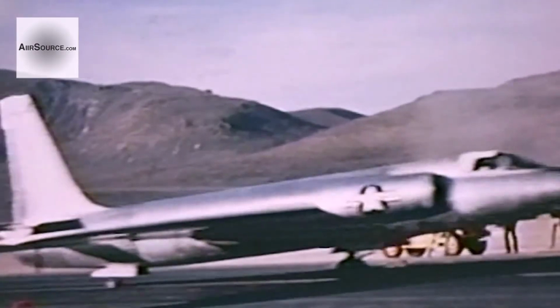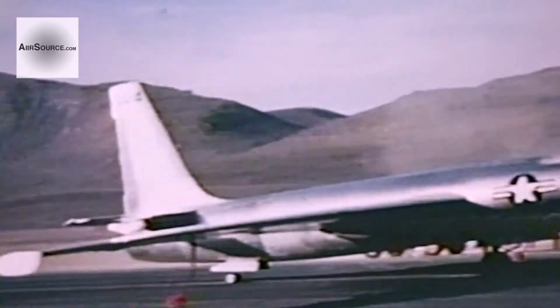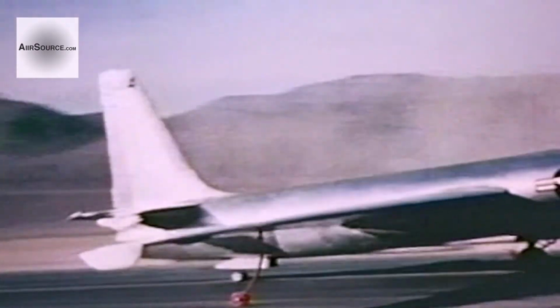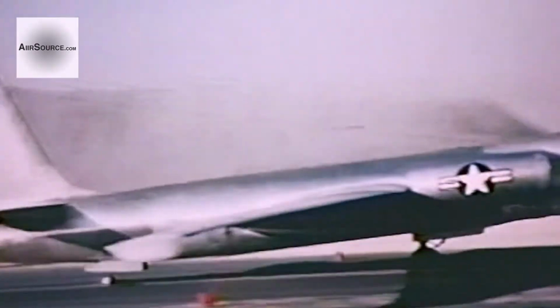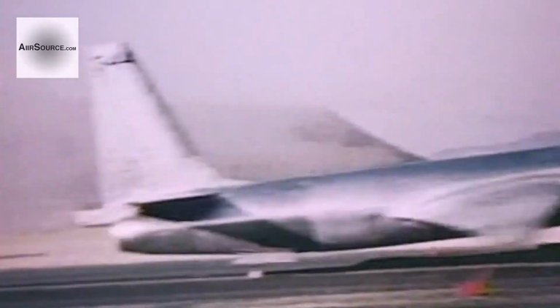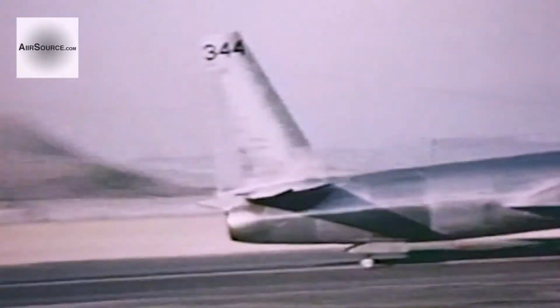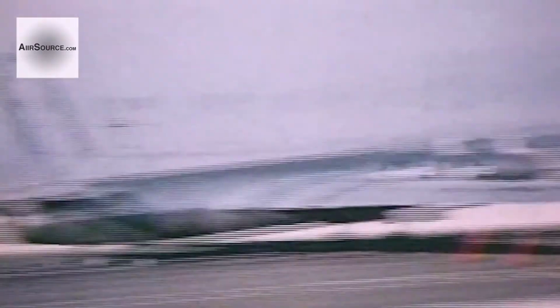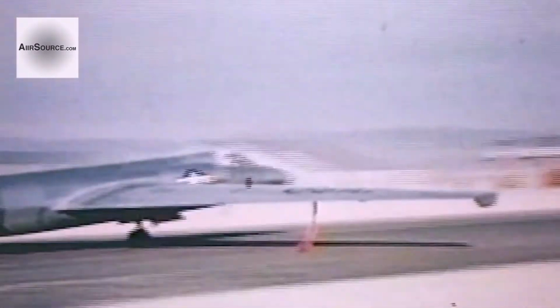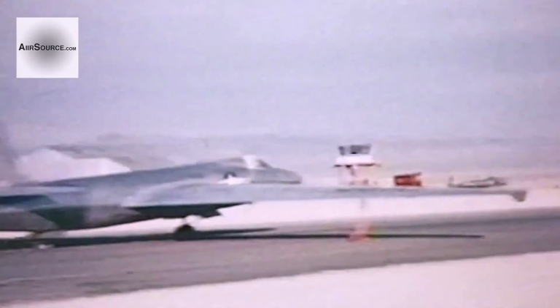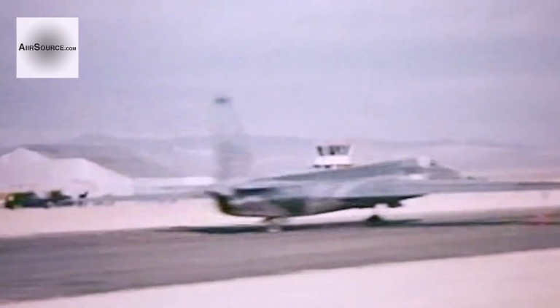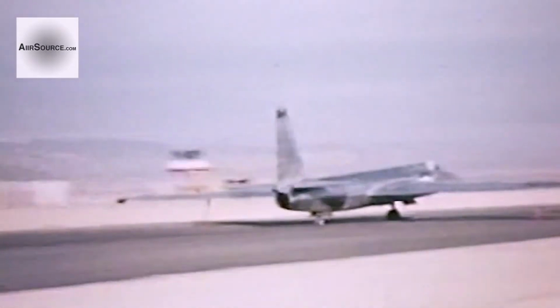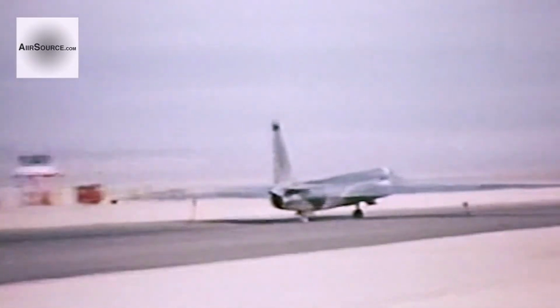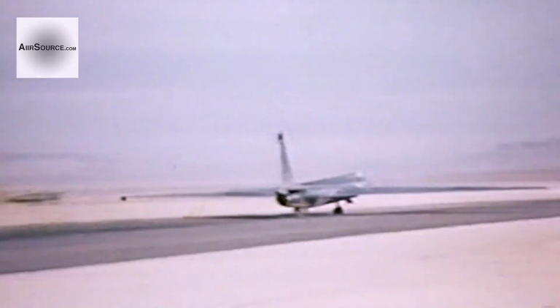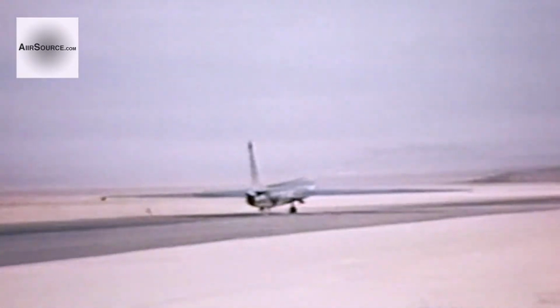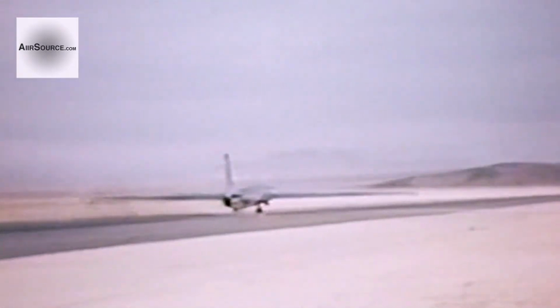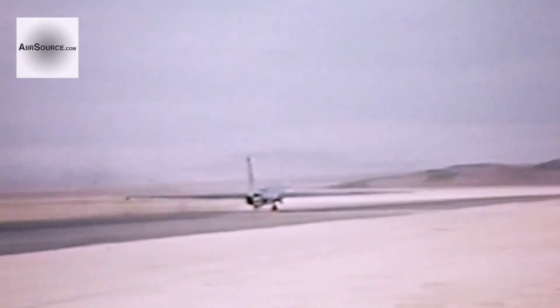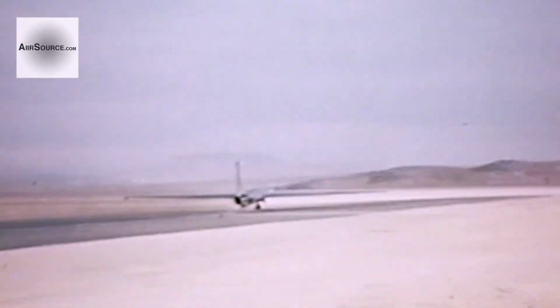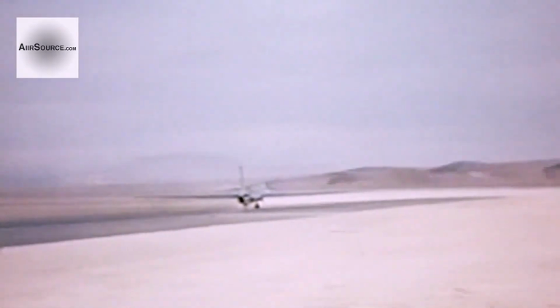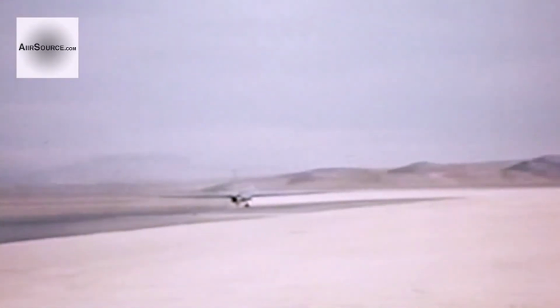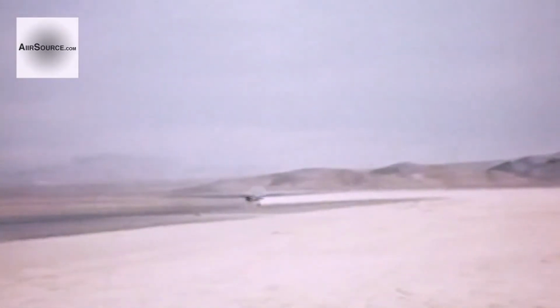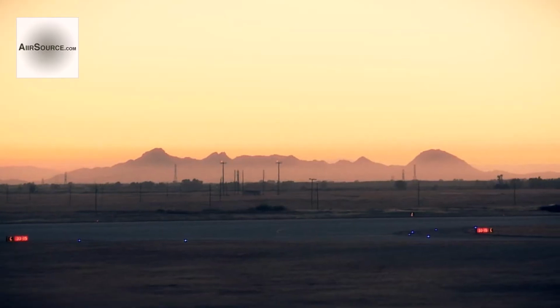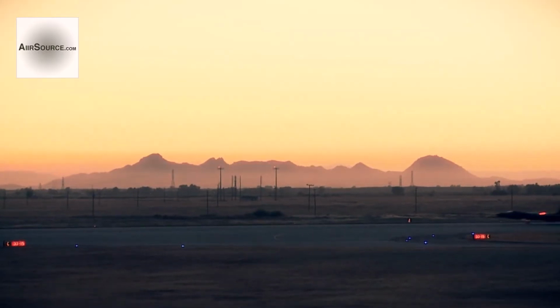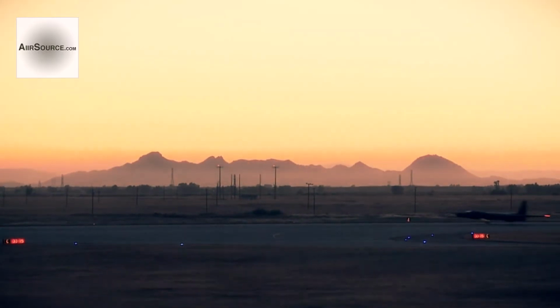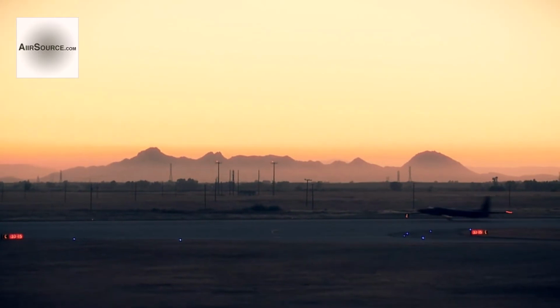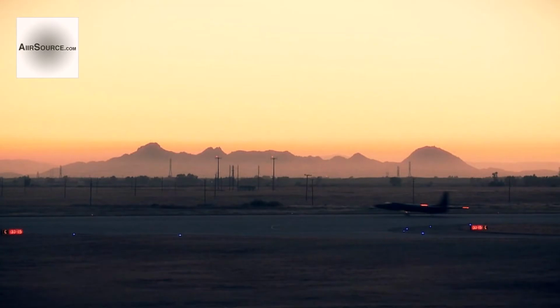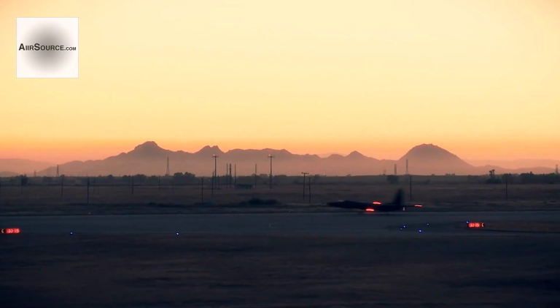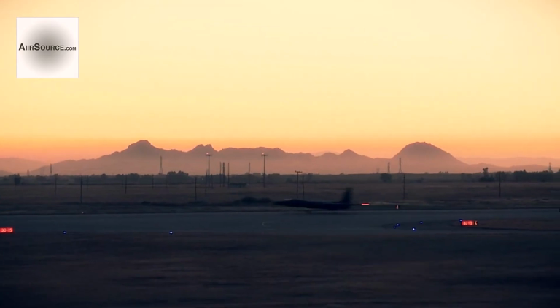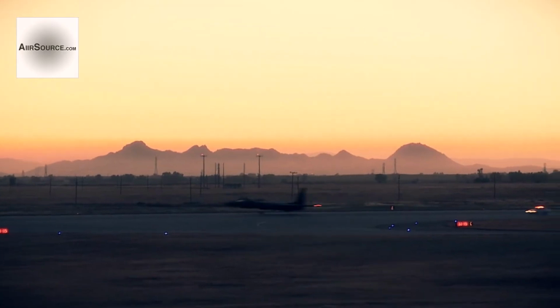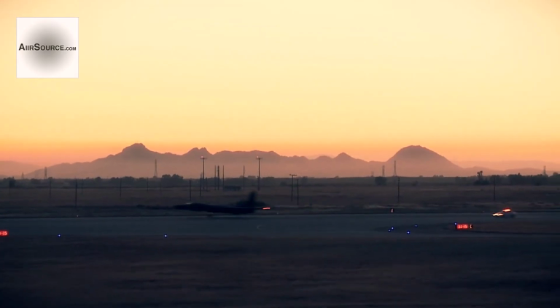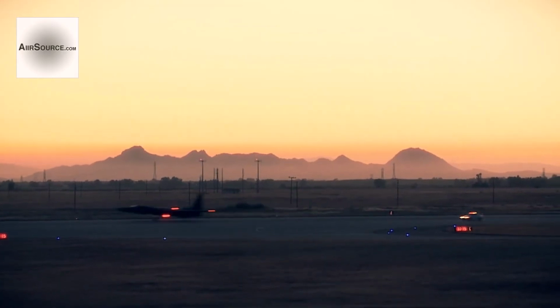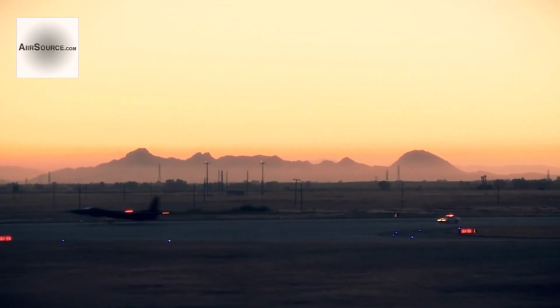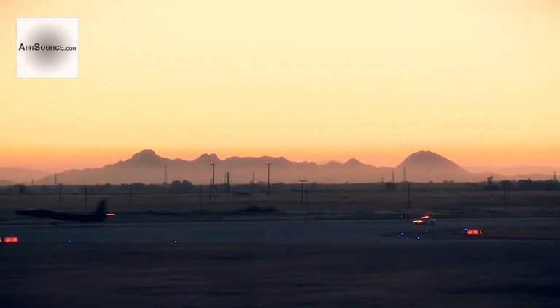For over a half-century, the Dragon Lady has had the help of Pogo crews to begin and complete its missions, and they look forward to supporting the U-2 as long as it continues to fly.